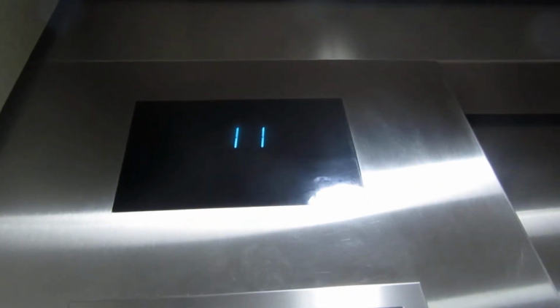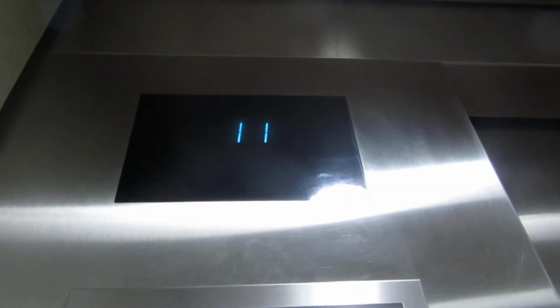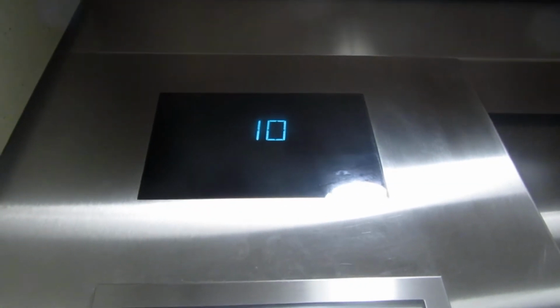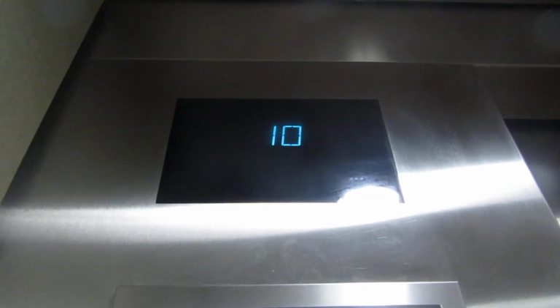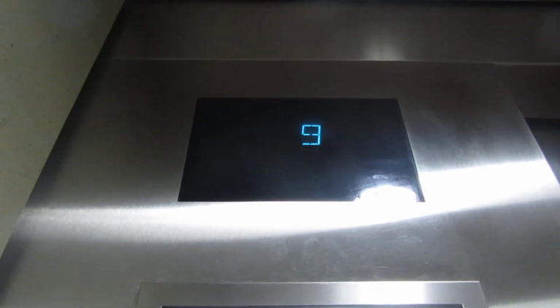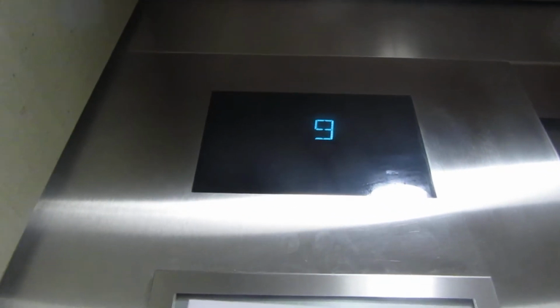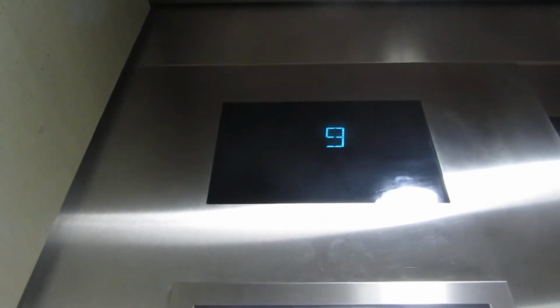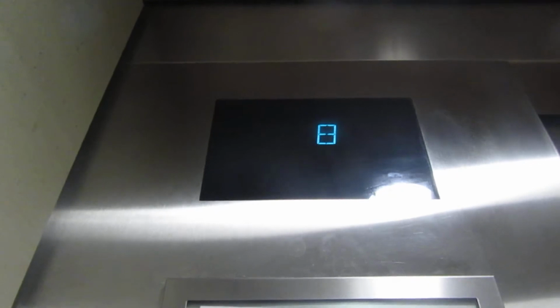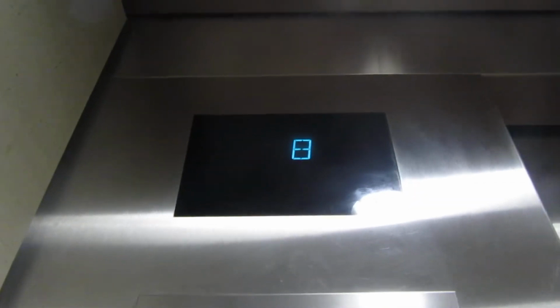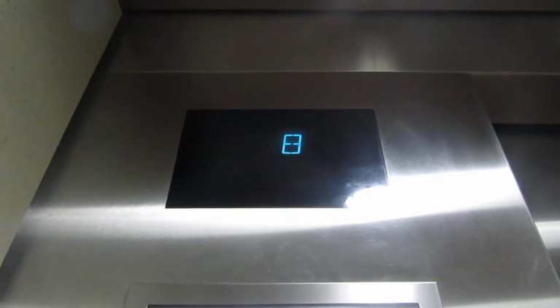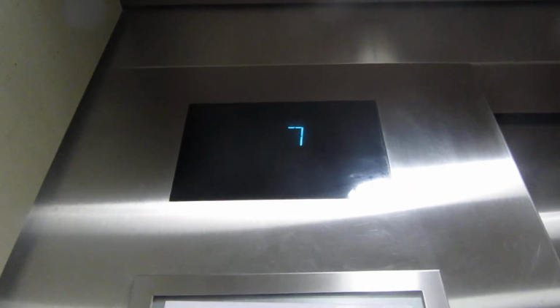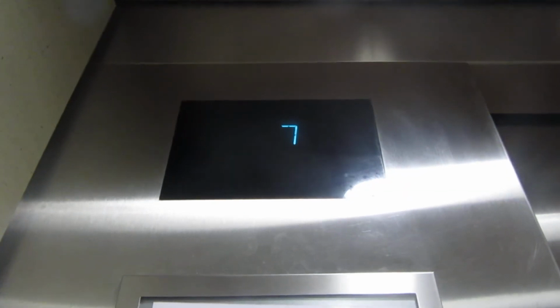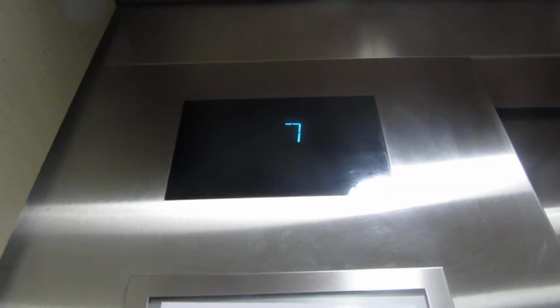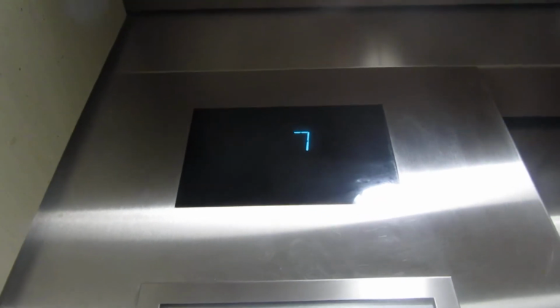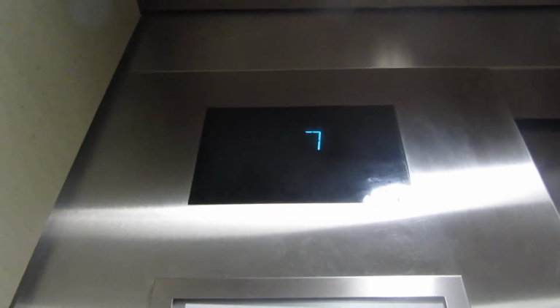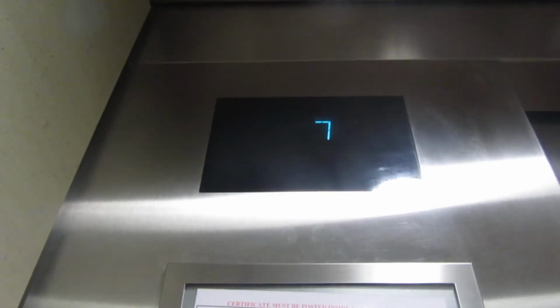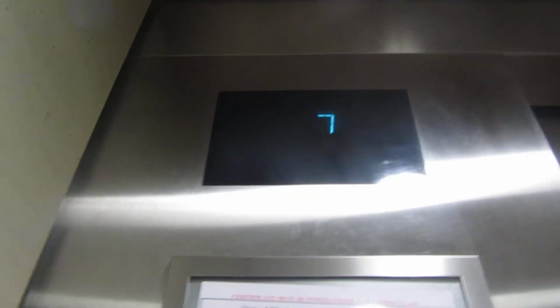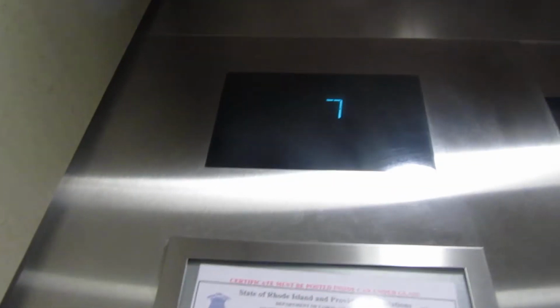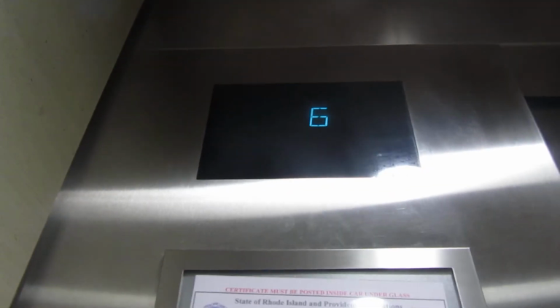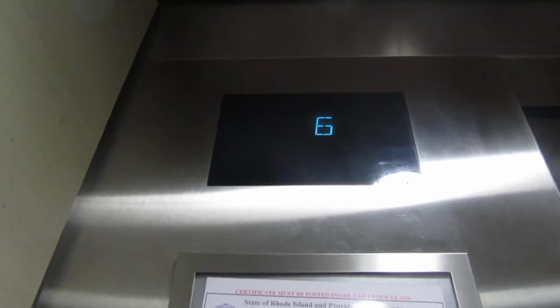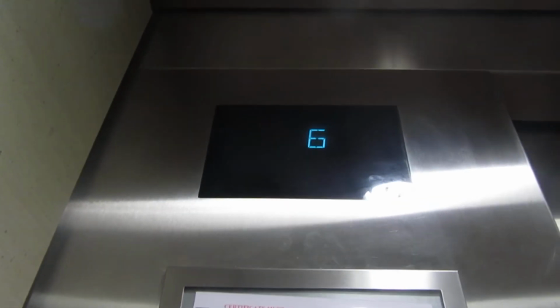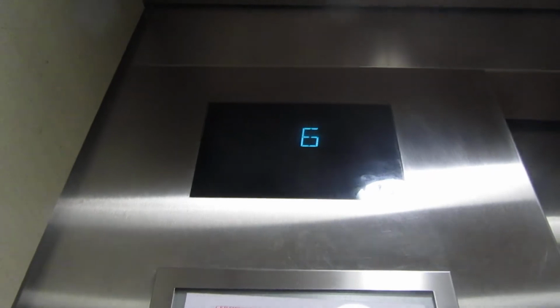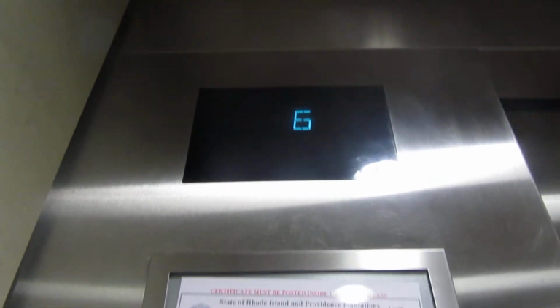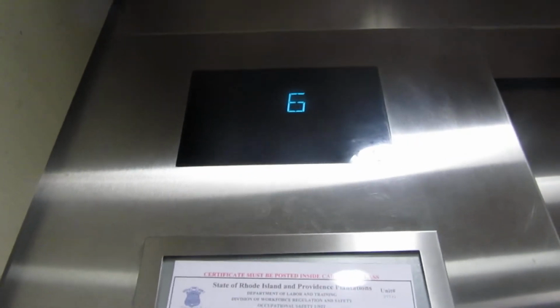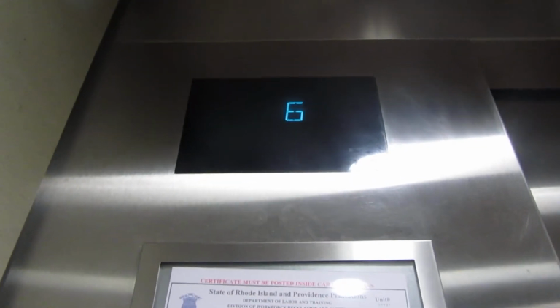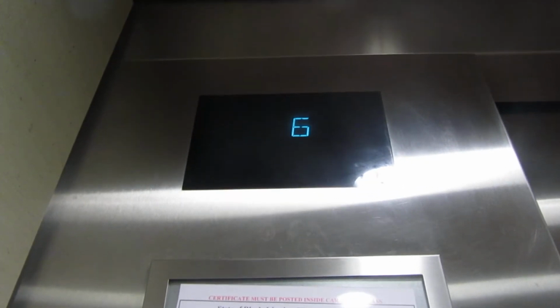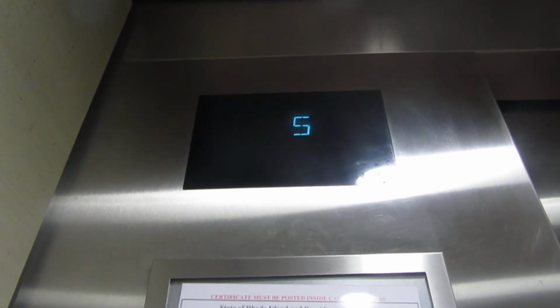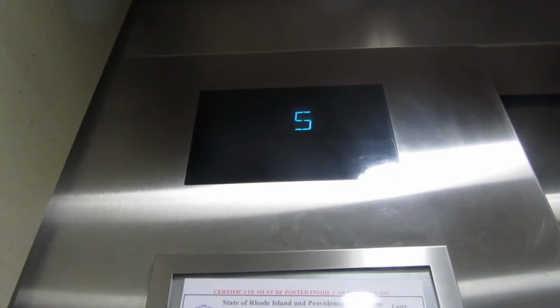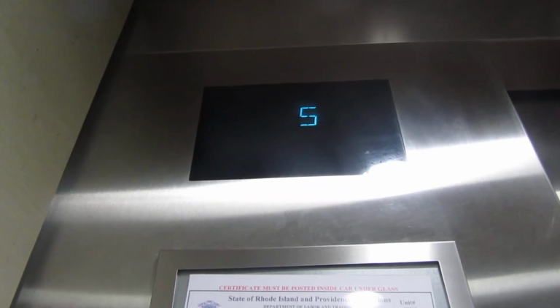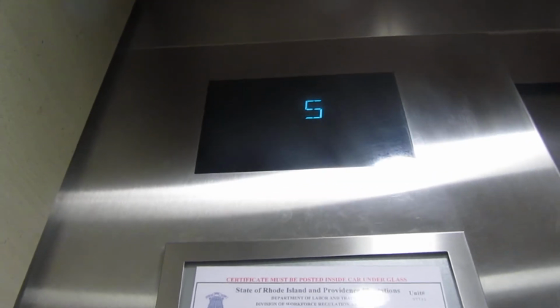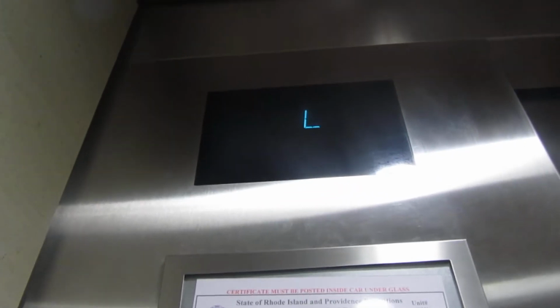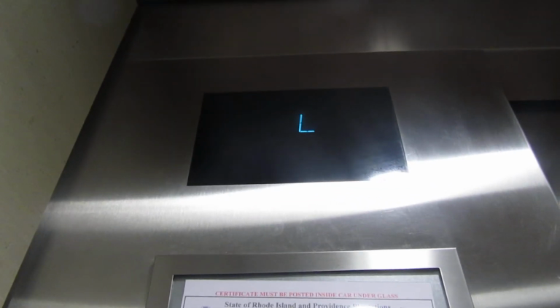500 feet per minute. 3,000 square feet per hour capacity. So these are 200 feet per minute less than the other ones. The other ones are 700 feet per minute. Lovely.